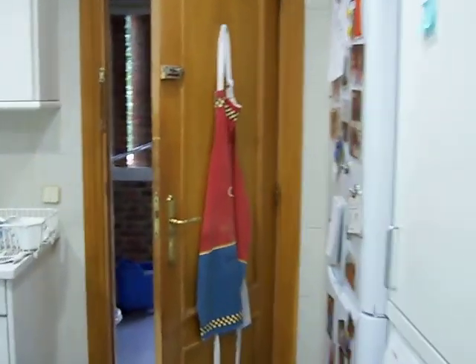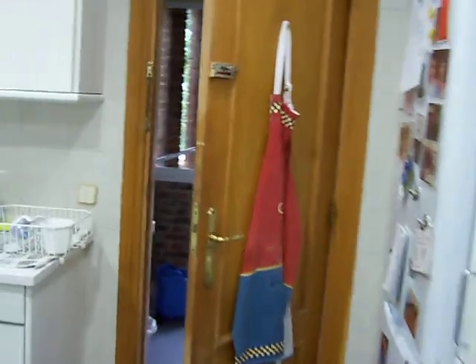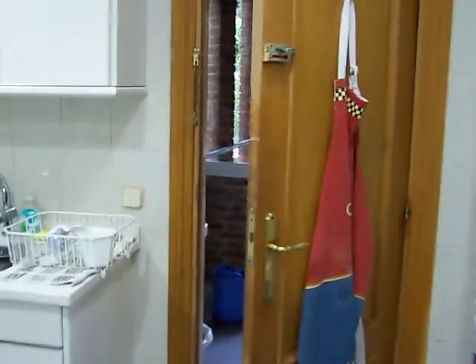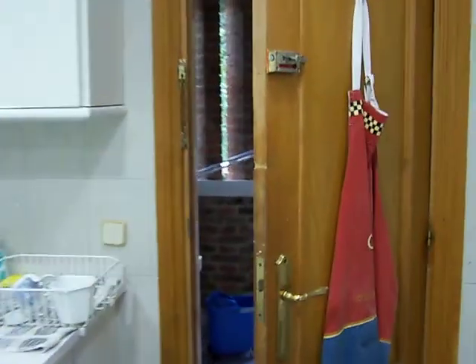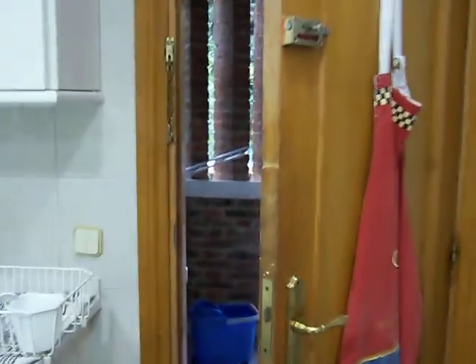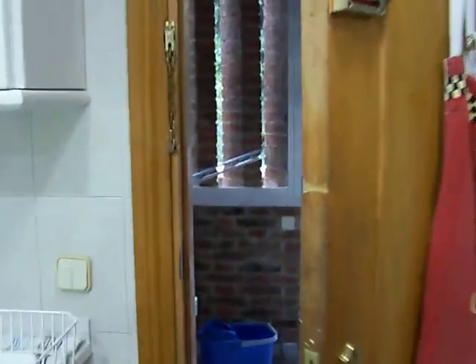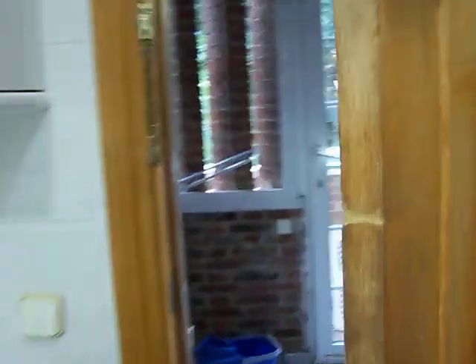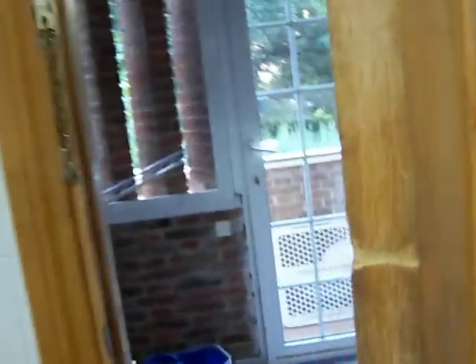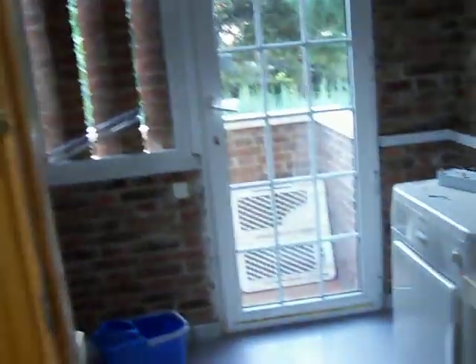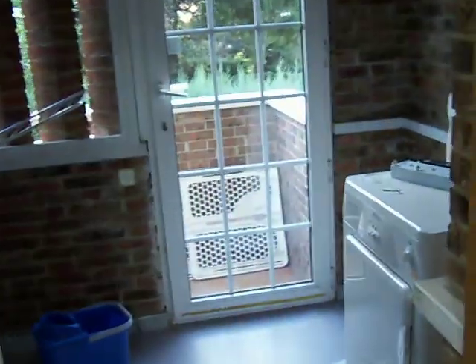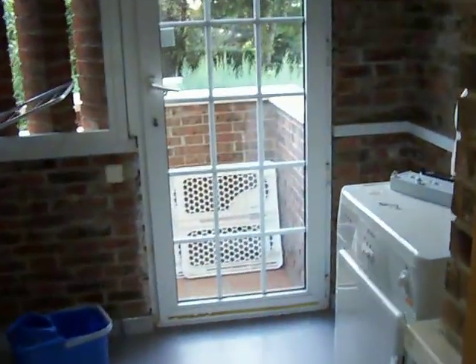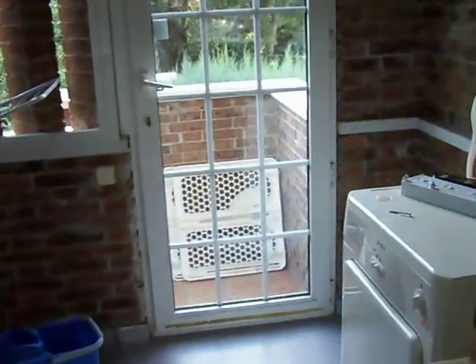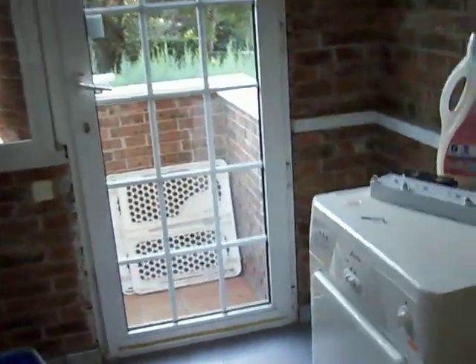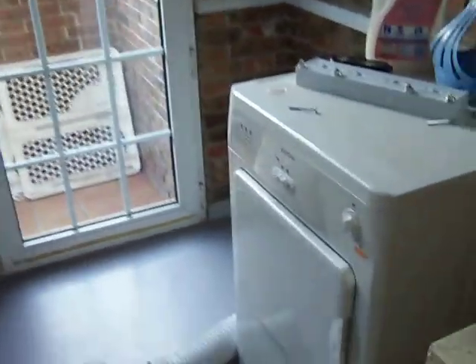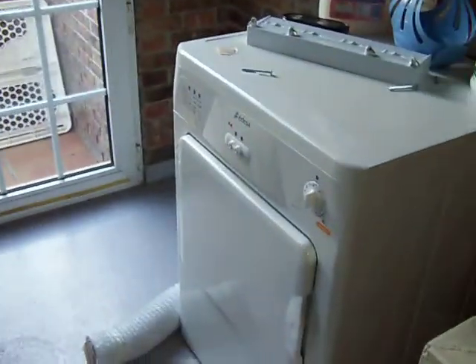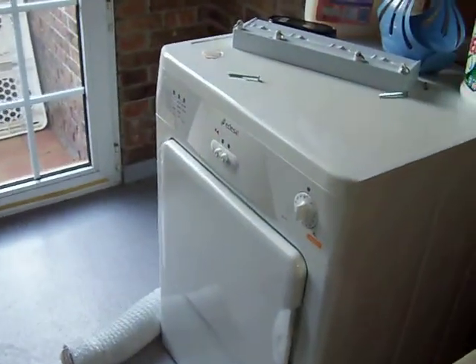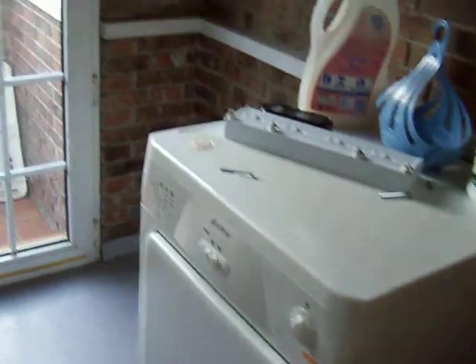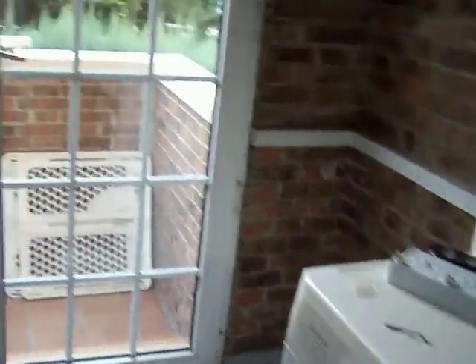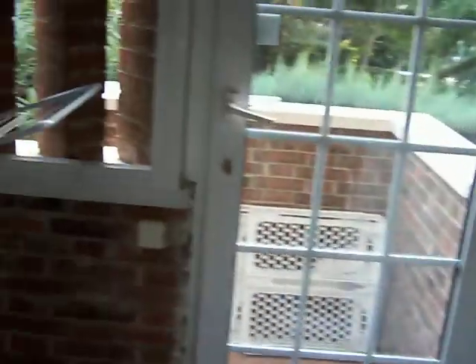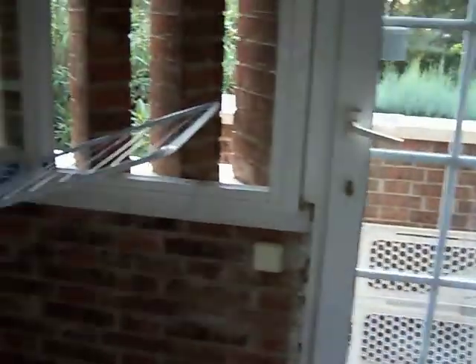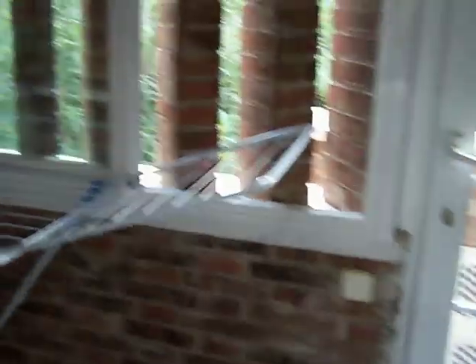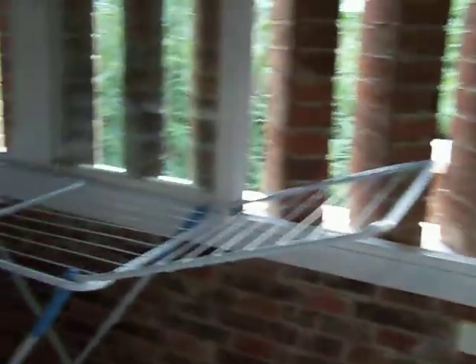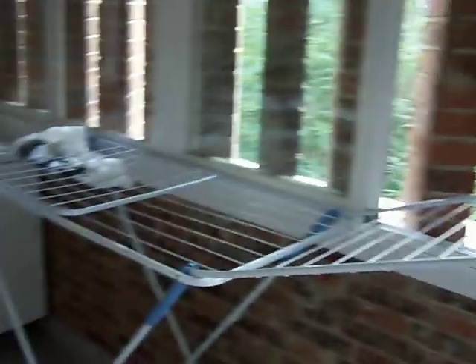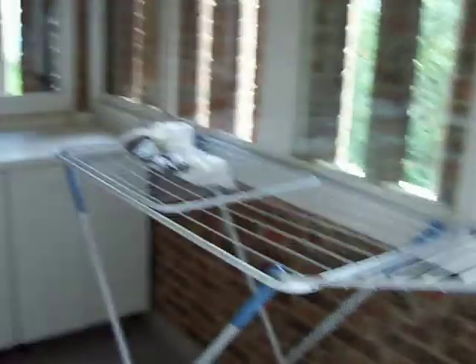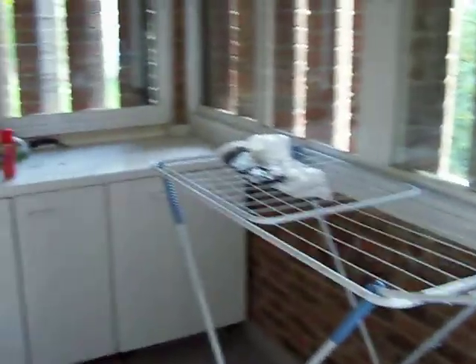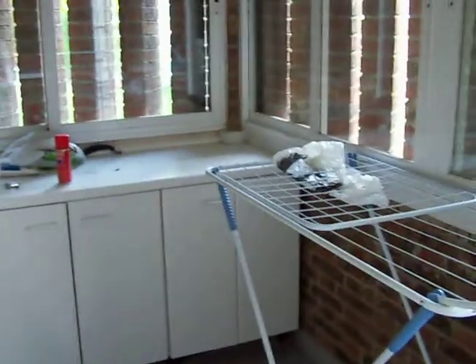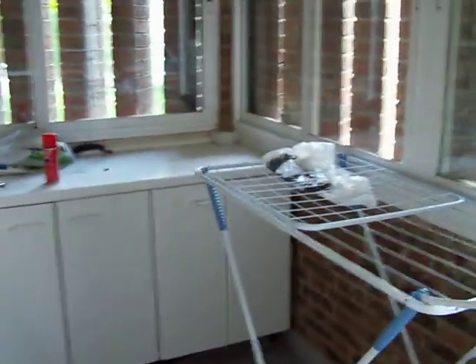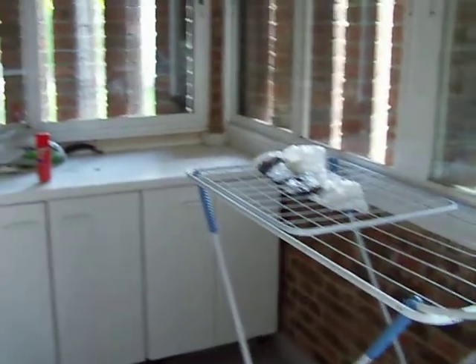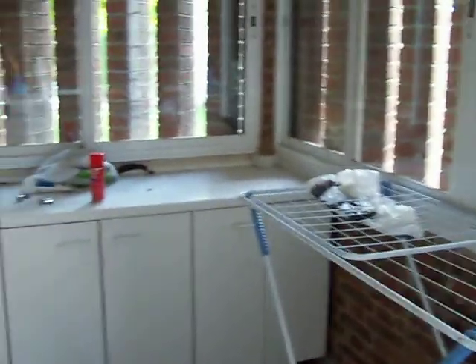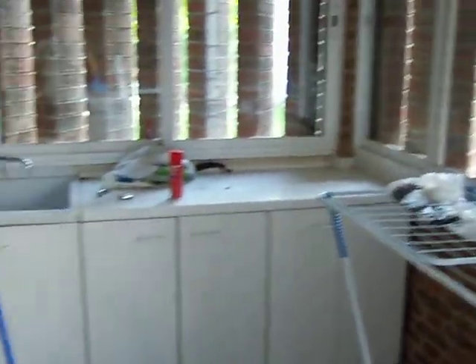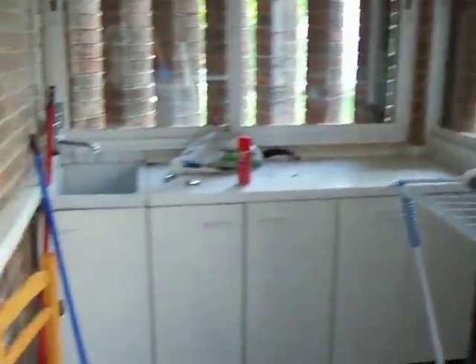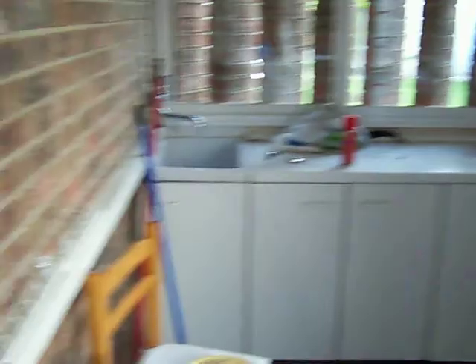Here's my little laundry room. I got my big dryer, my clothes rack for, you know, summertime.